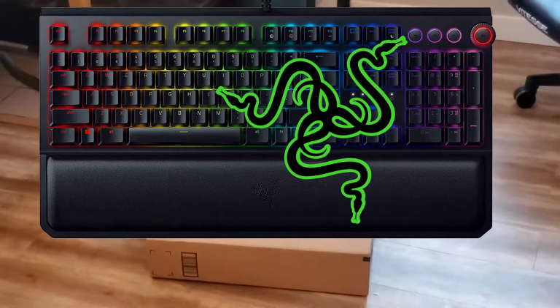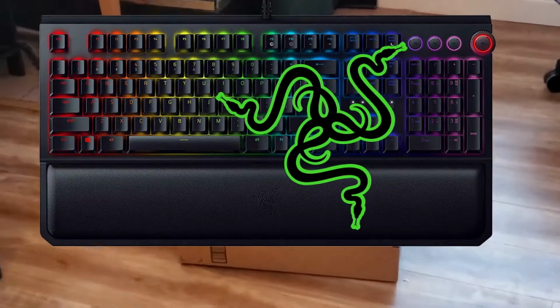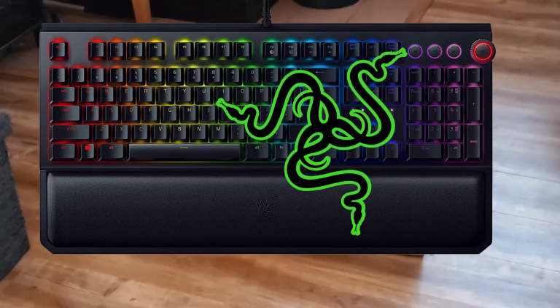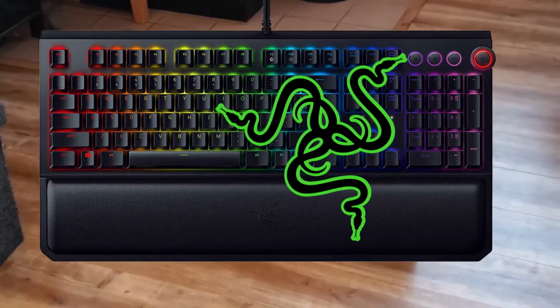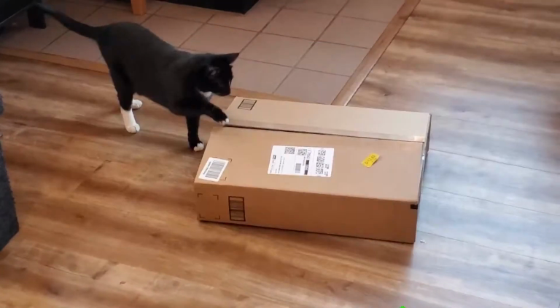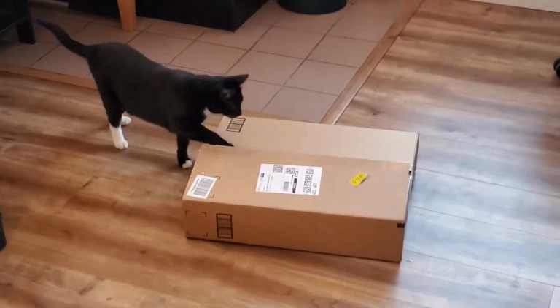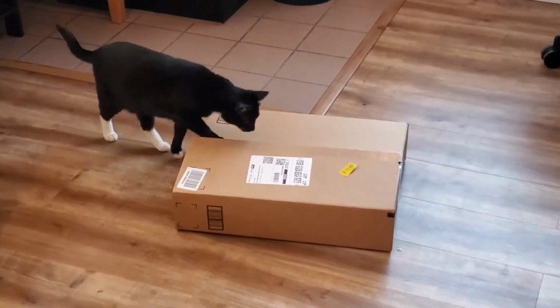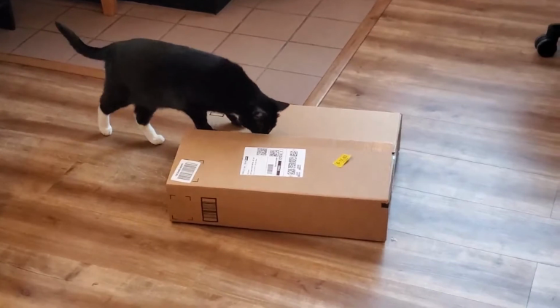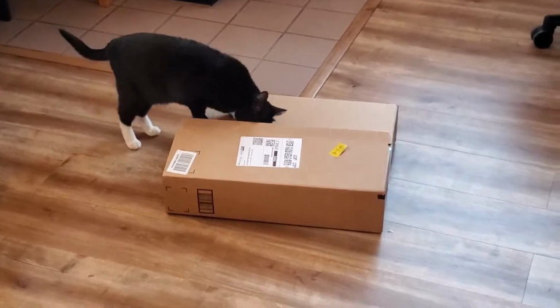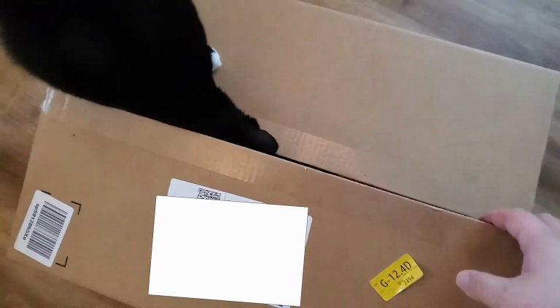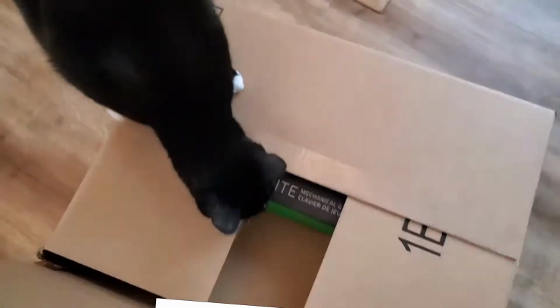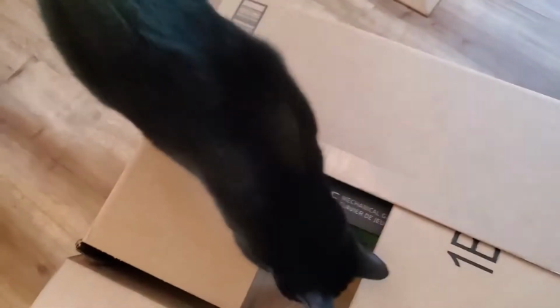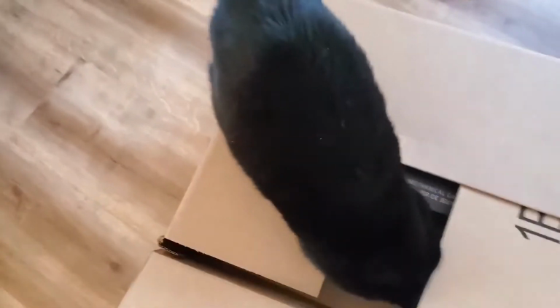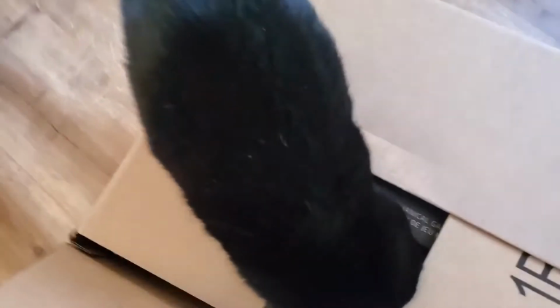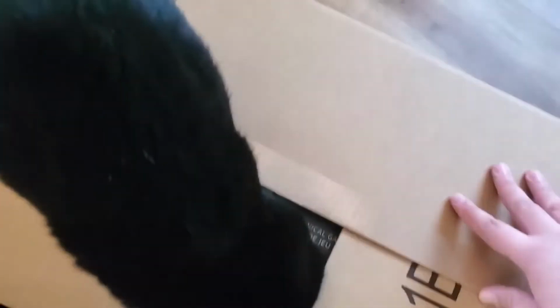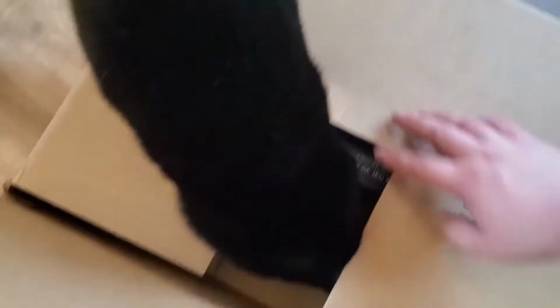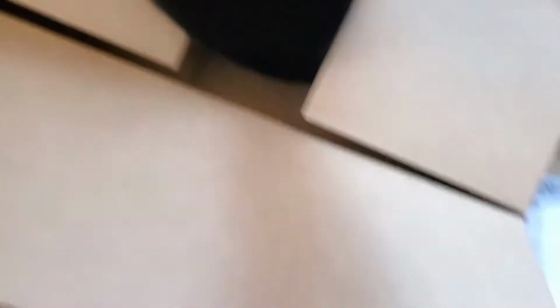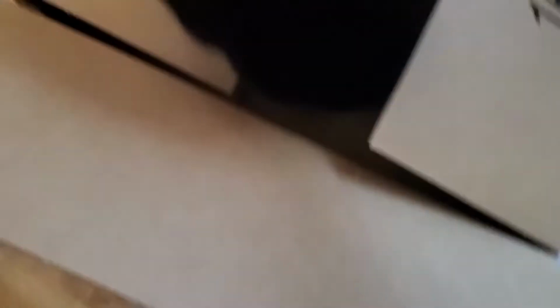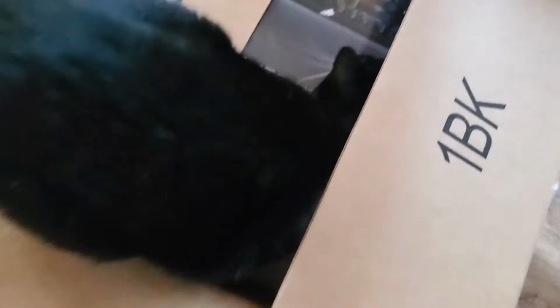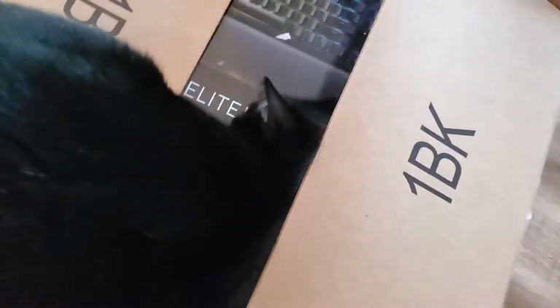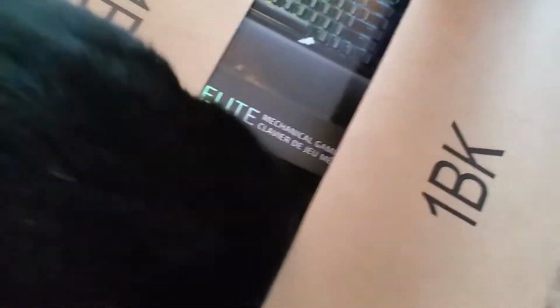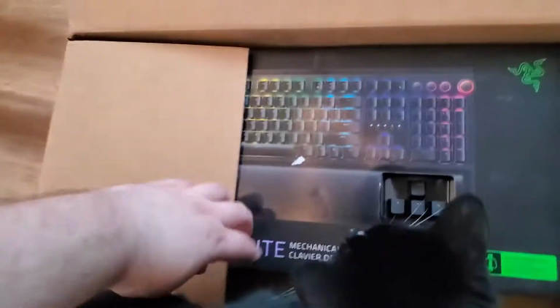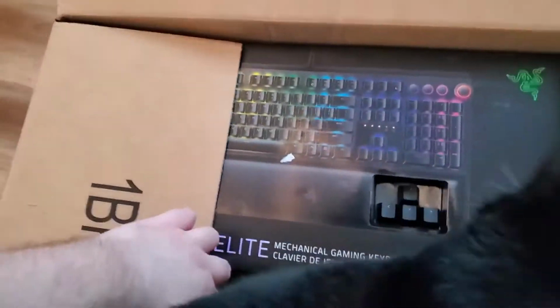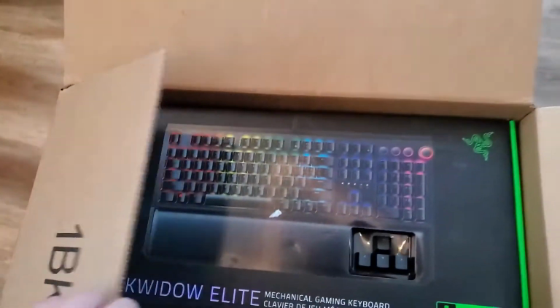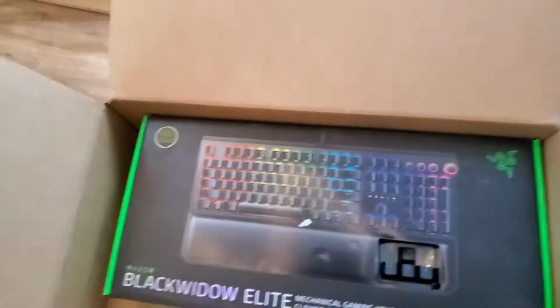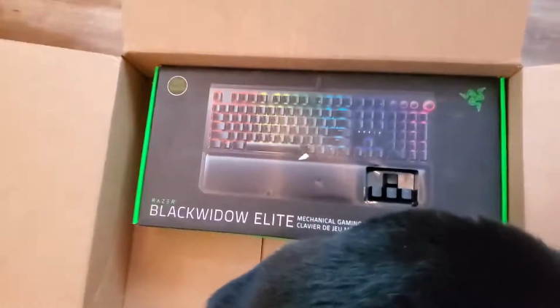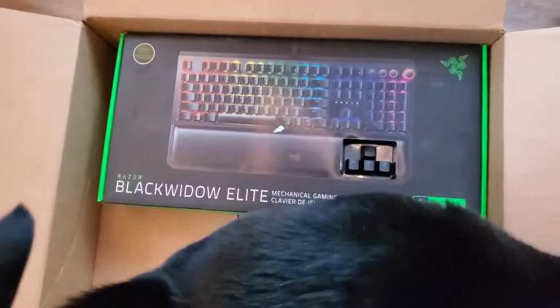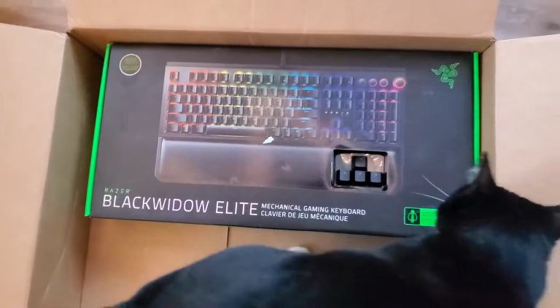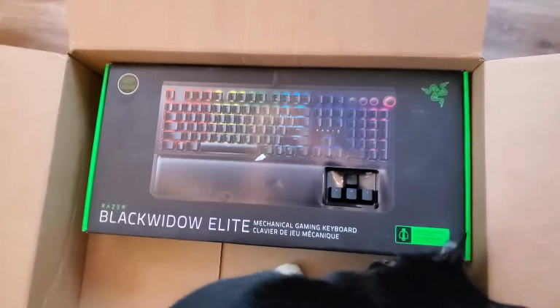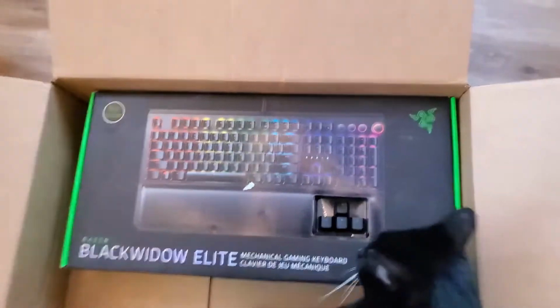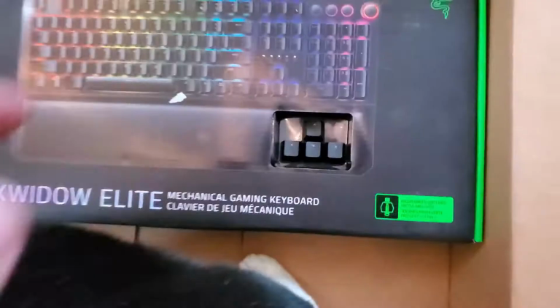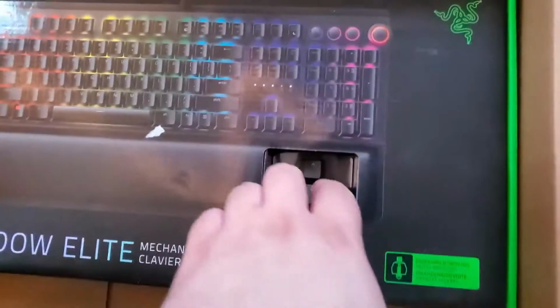Razer Black Widow Elite, and Bellatrix is going to be helping me, as you can clearly see. Inside this box is a cat and also a keyboard. Get out of here, cat. Black Widow Elite Razer Mechanical Gaming Keyboard. There are four buttons here.